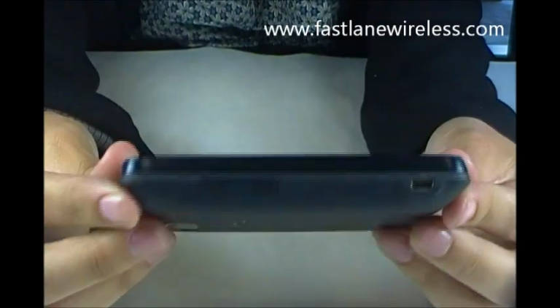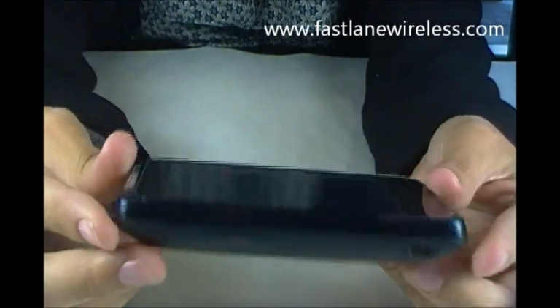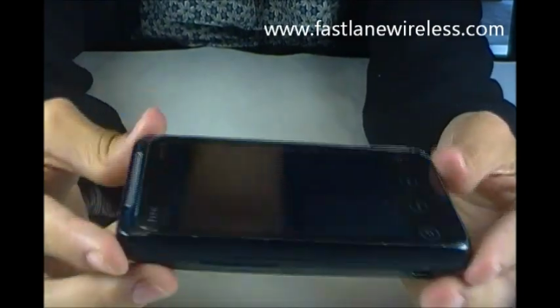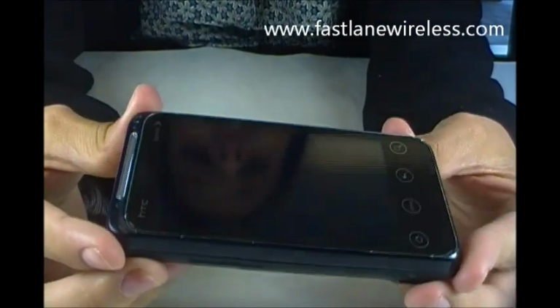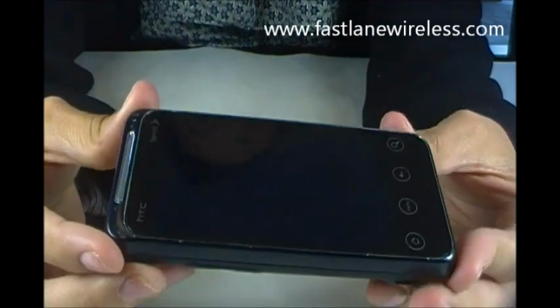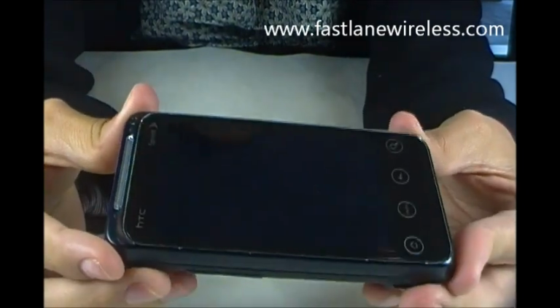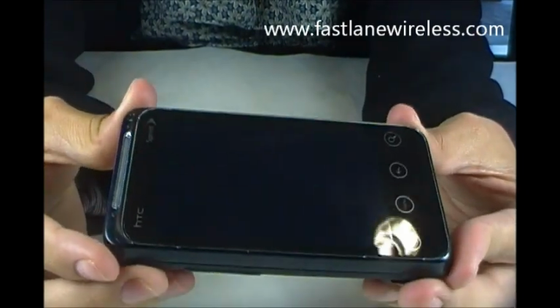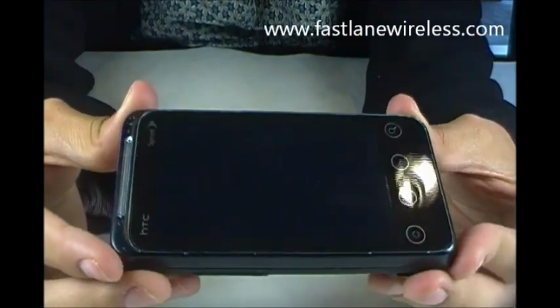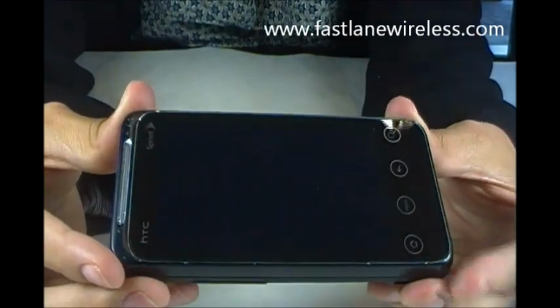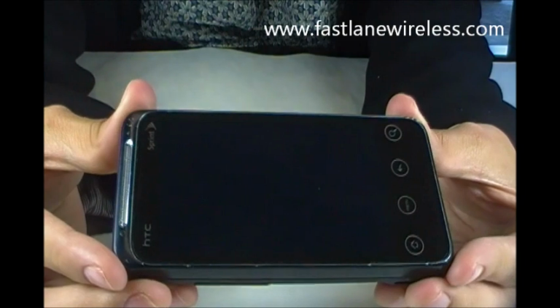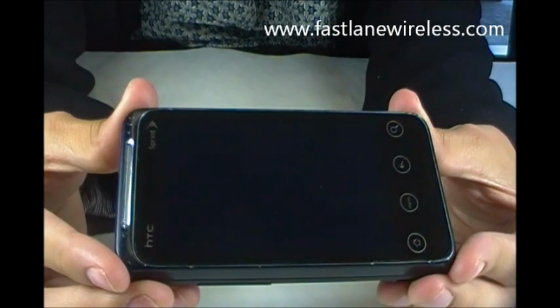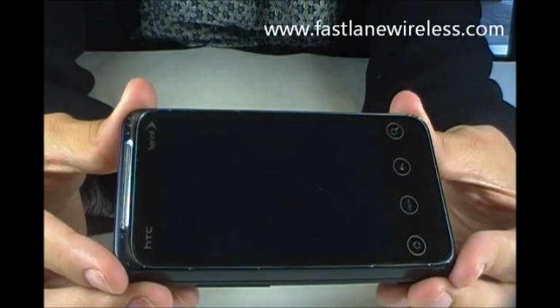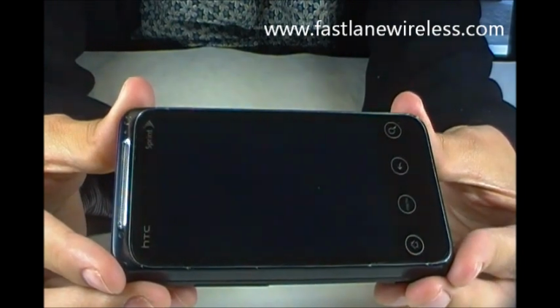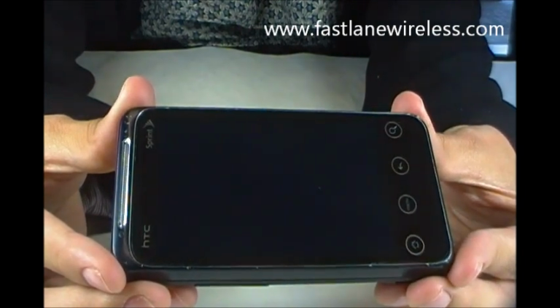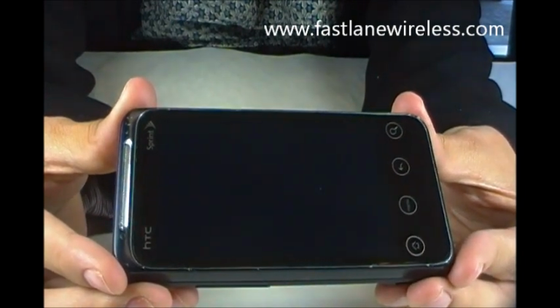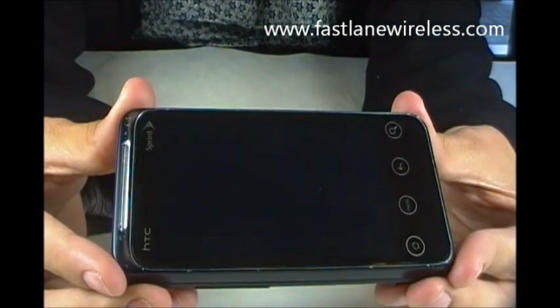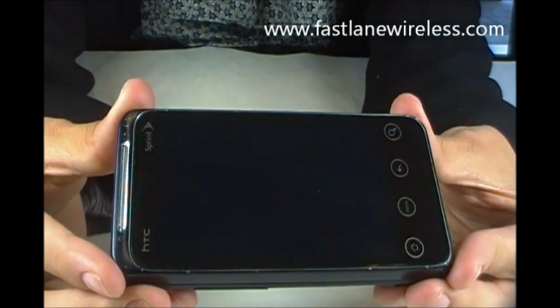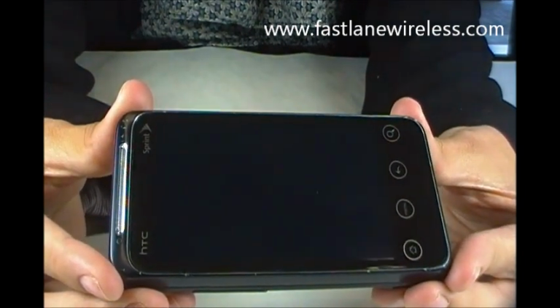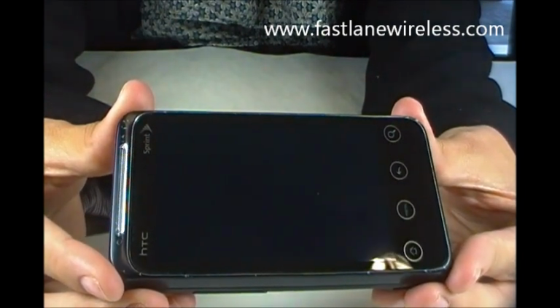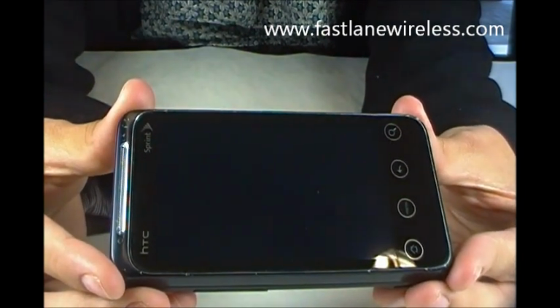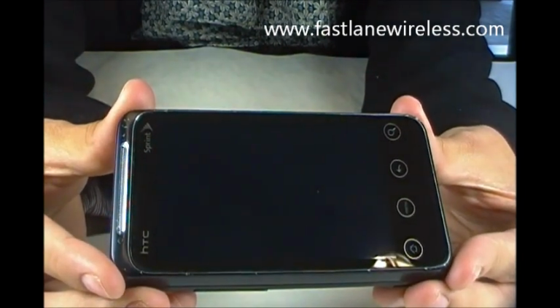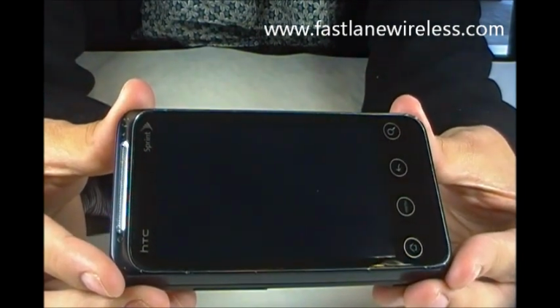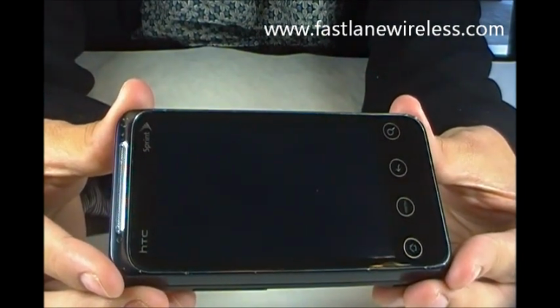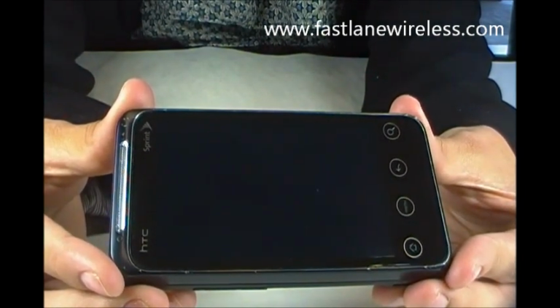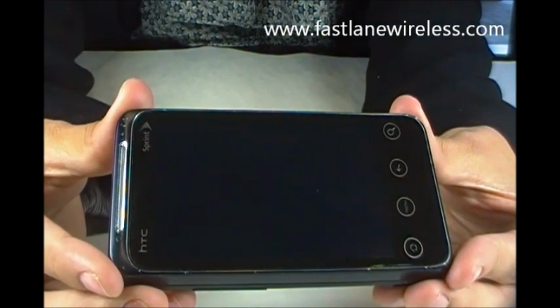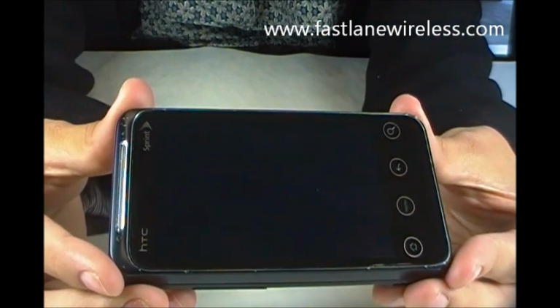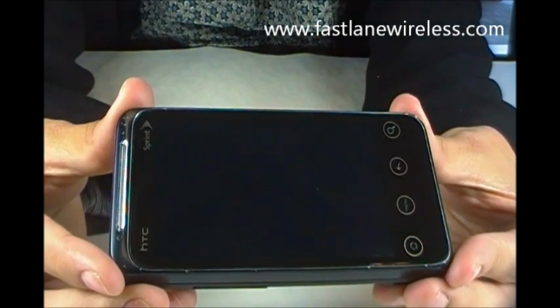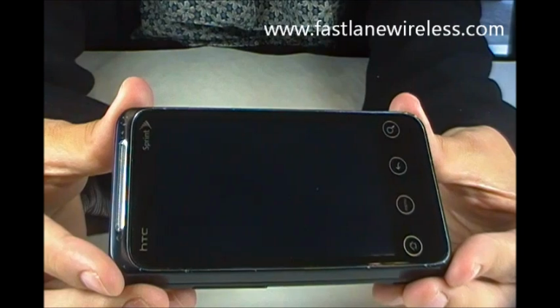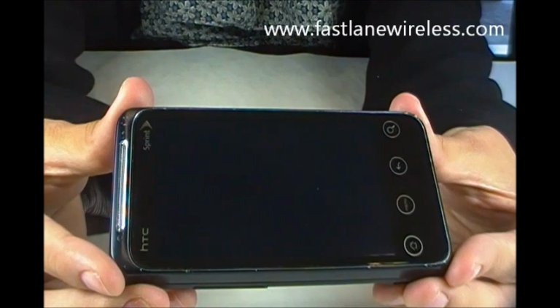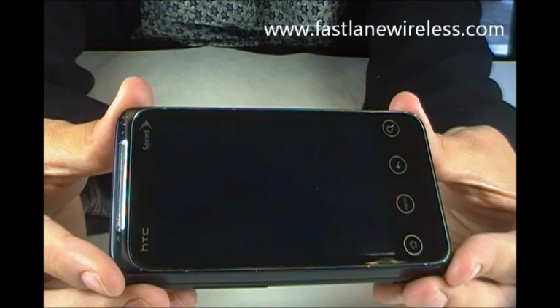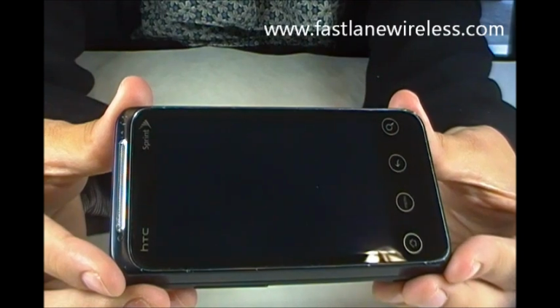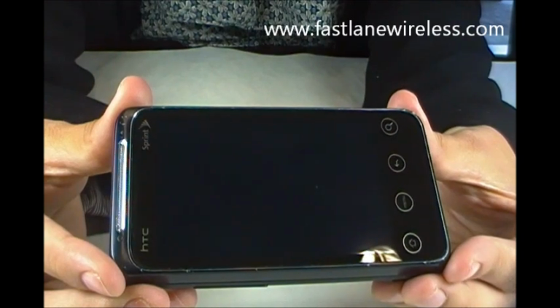However, the scratches will not affect the functionality of the phone, and once powered on you won't be able to see them. This is an HTC Android device in good condition.